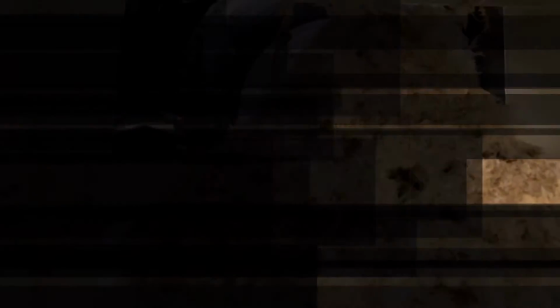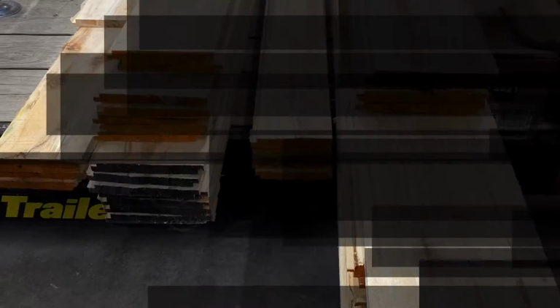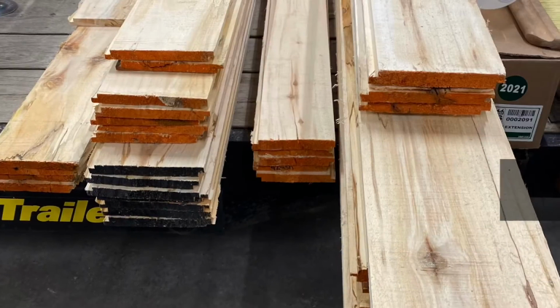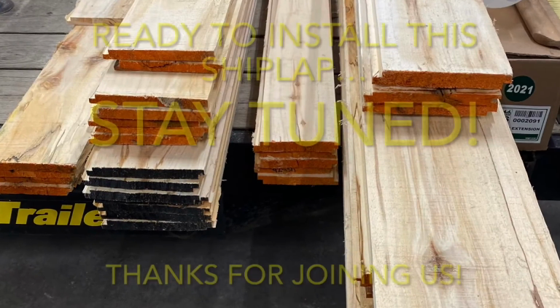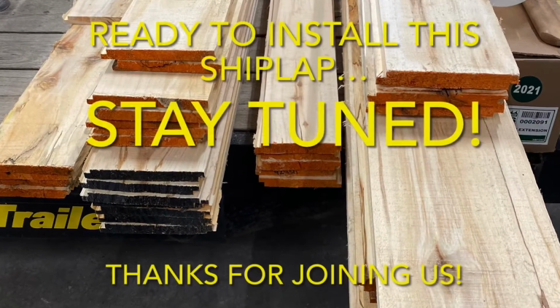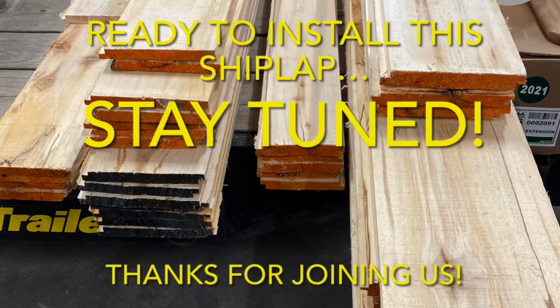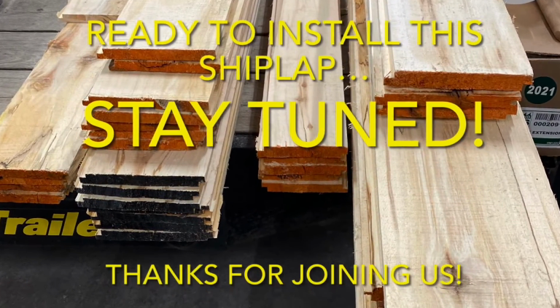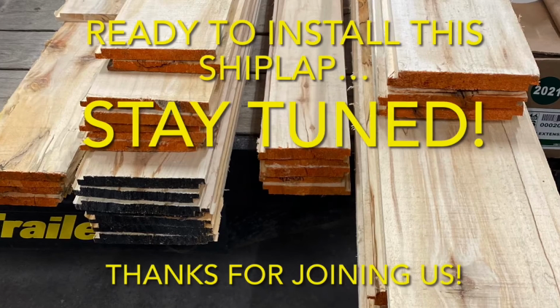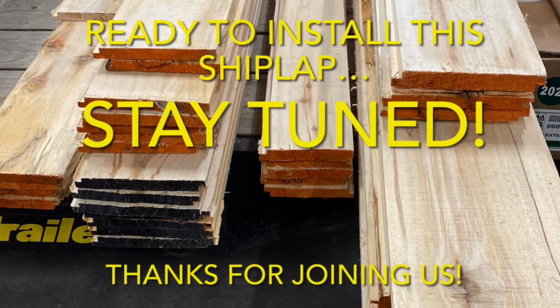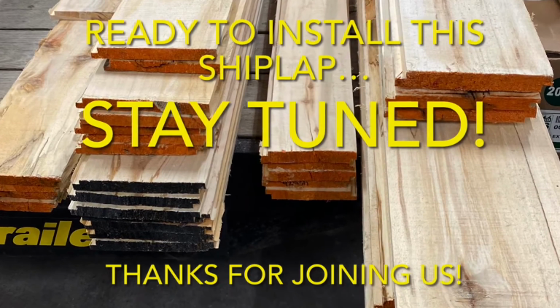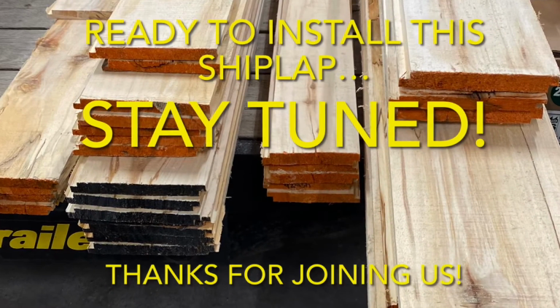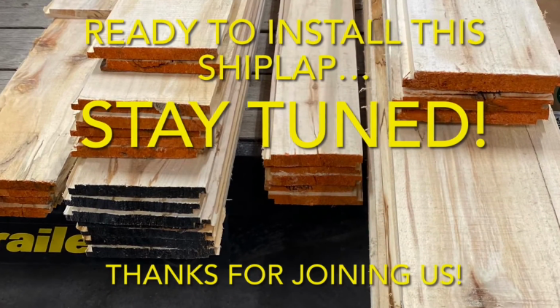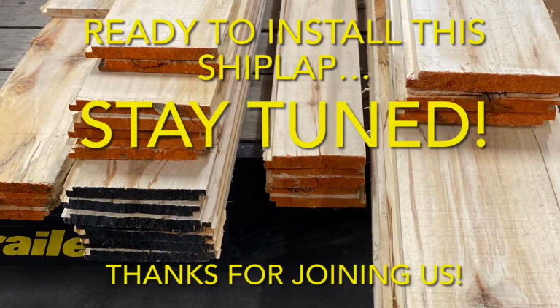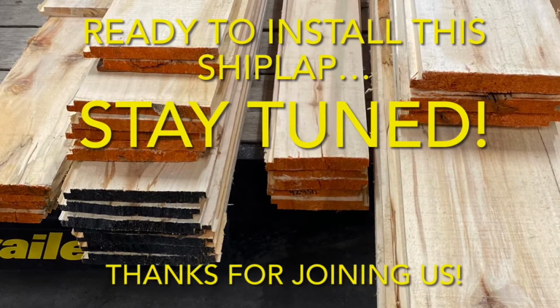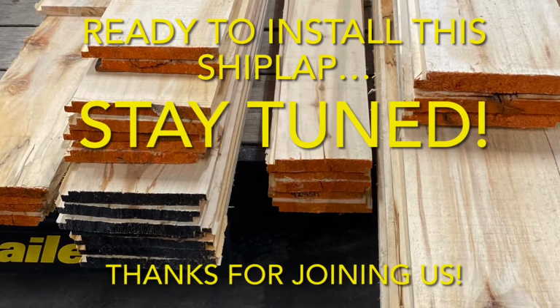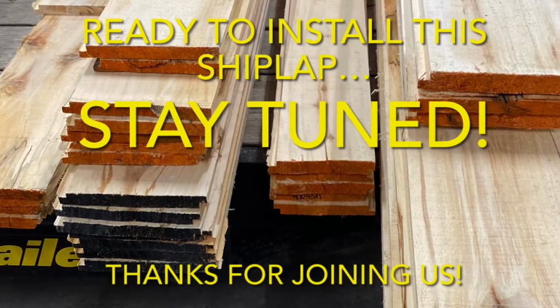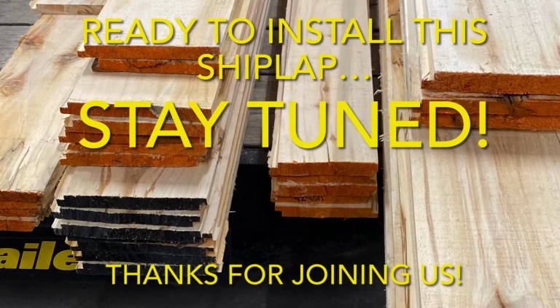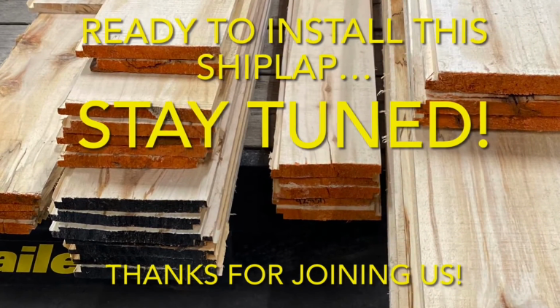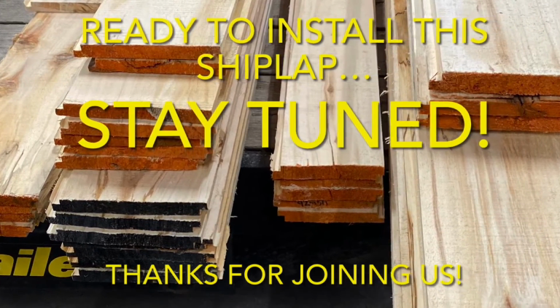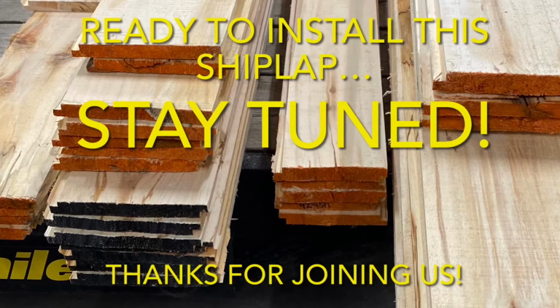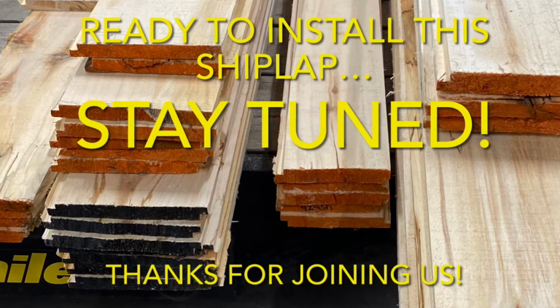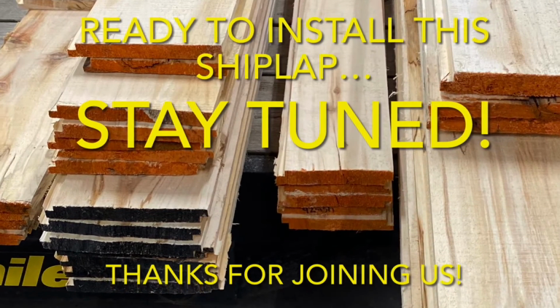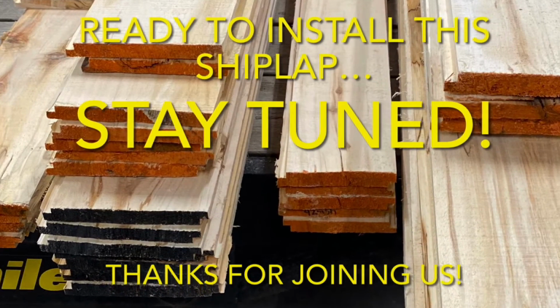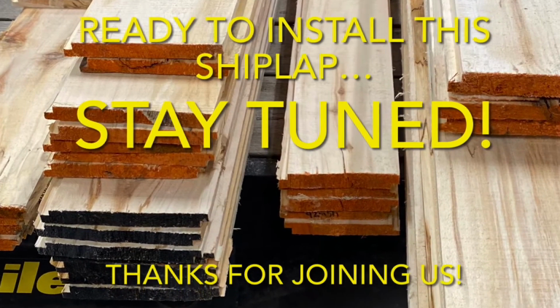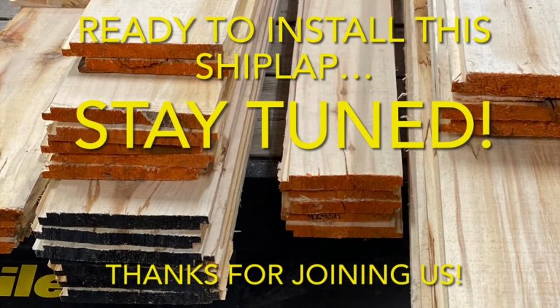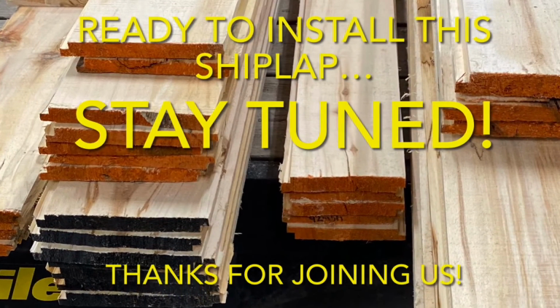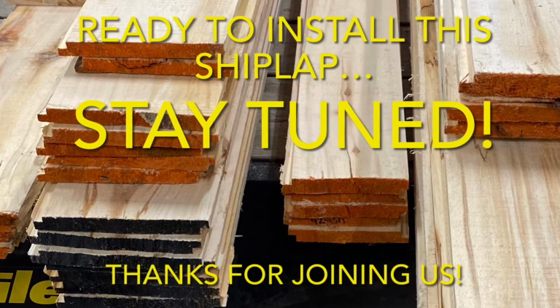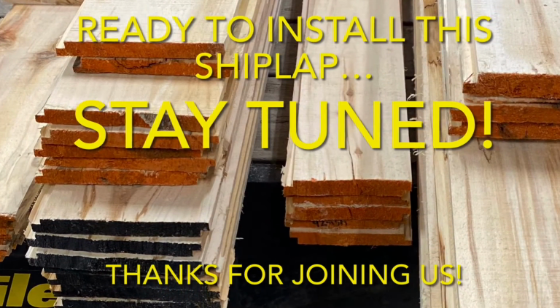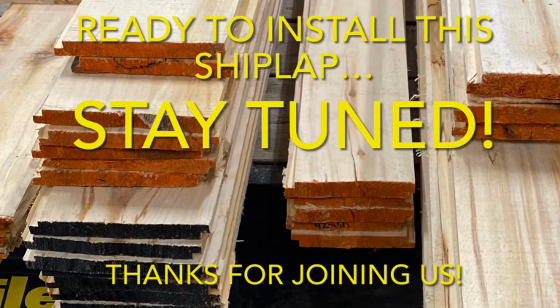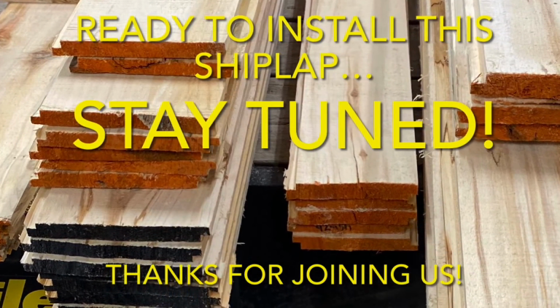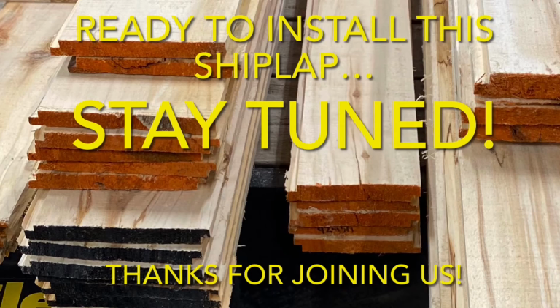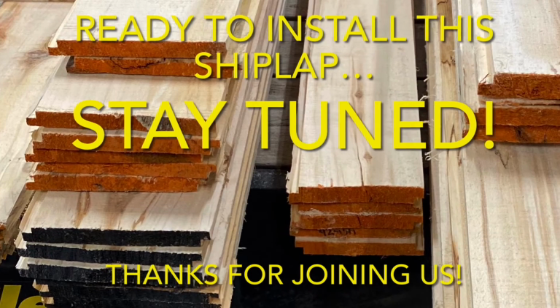Will homemade shiplap fit together? We'll find out. Thanks for watching. If you enjoyed this video and want to see more about our journey, please consider subscribing. That way, you can be a Popple People too.